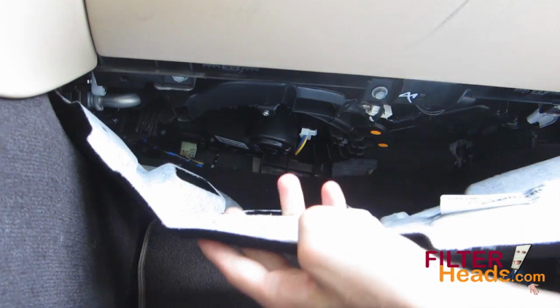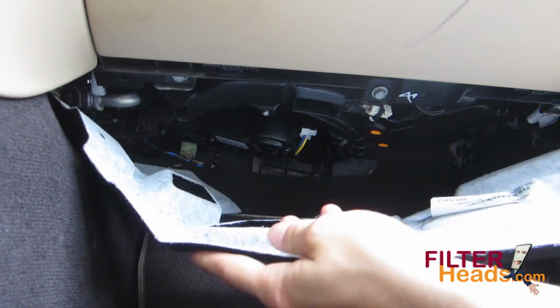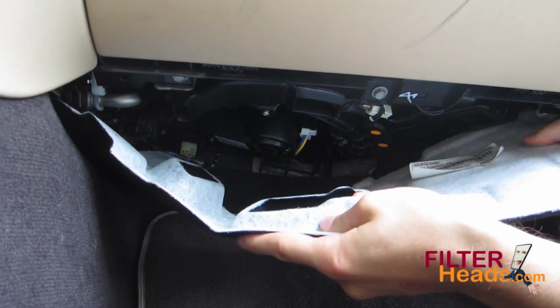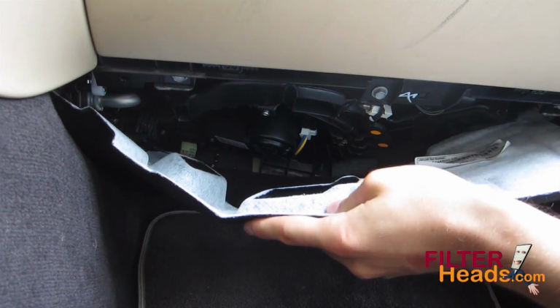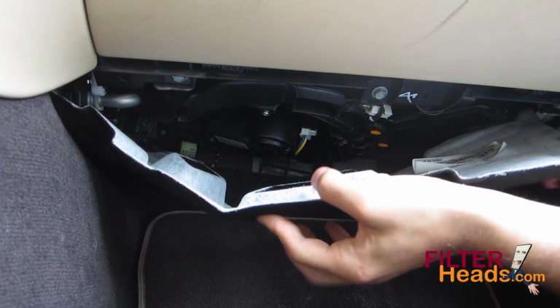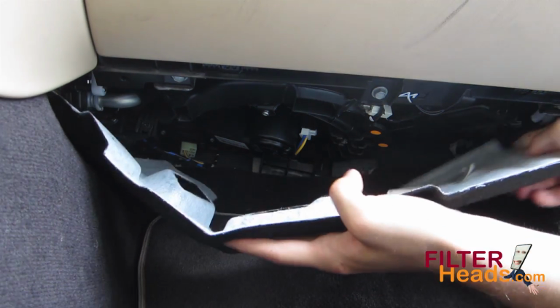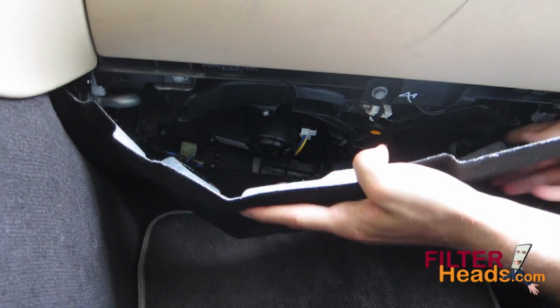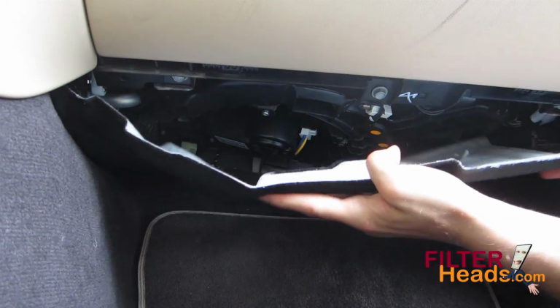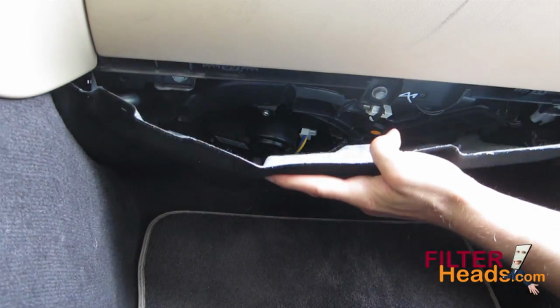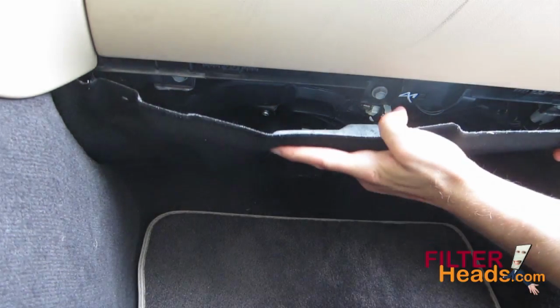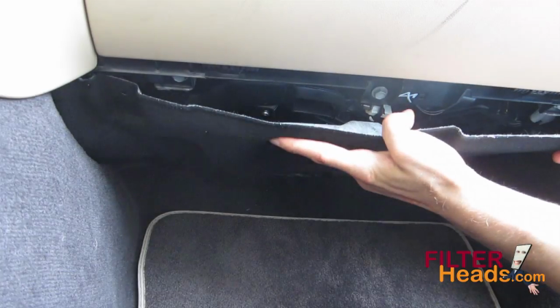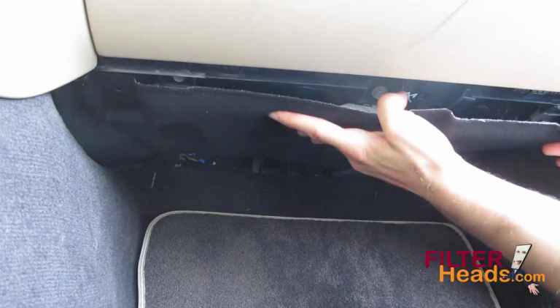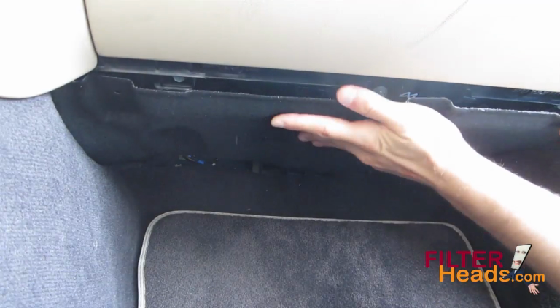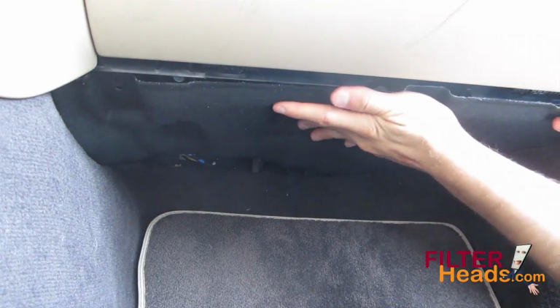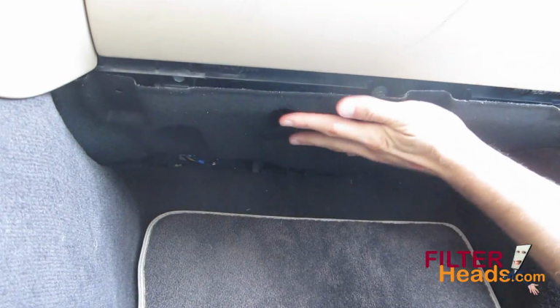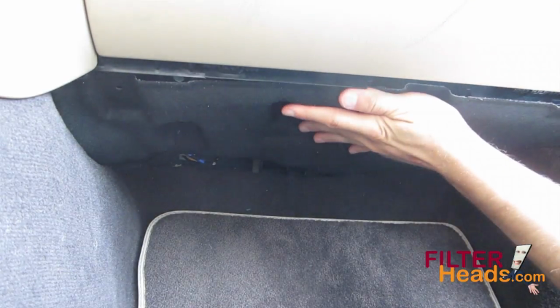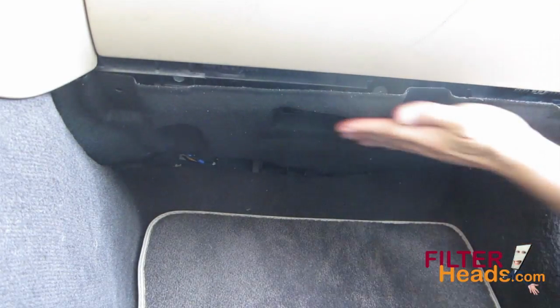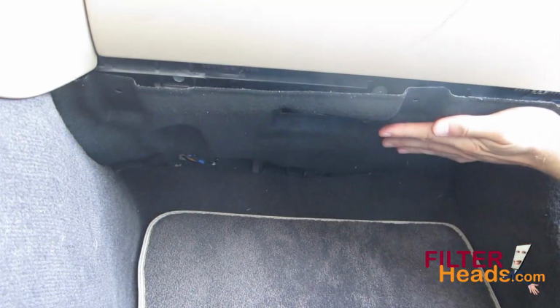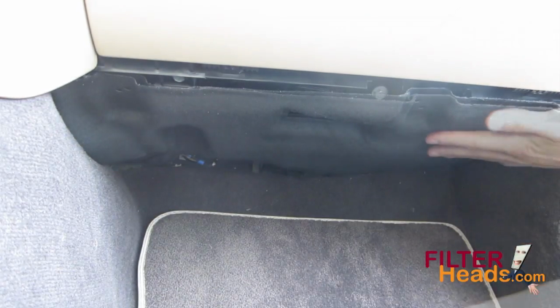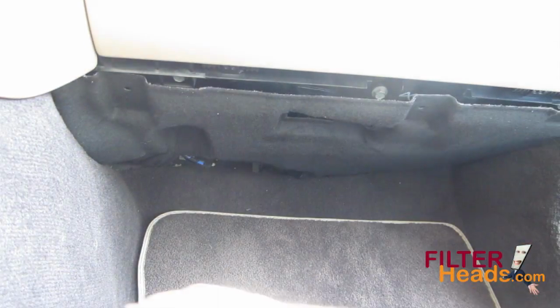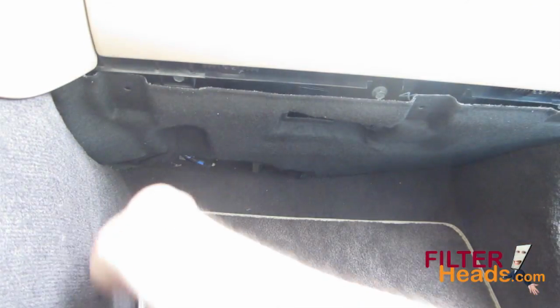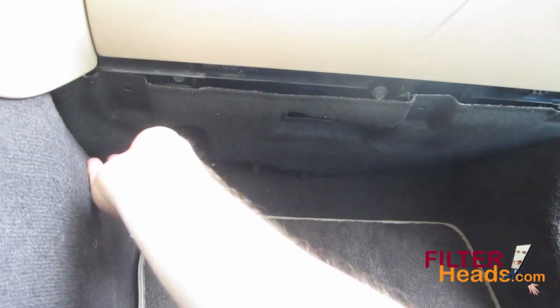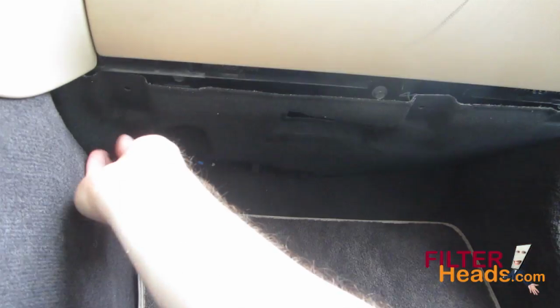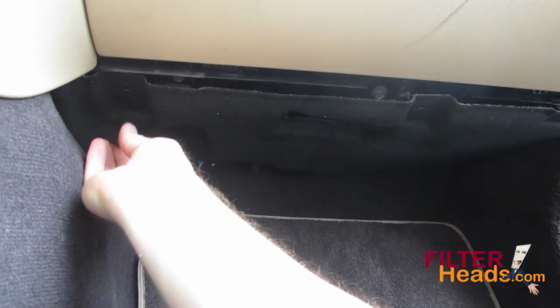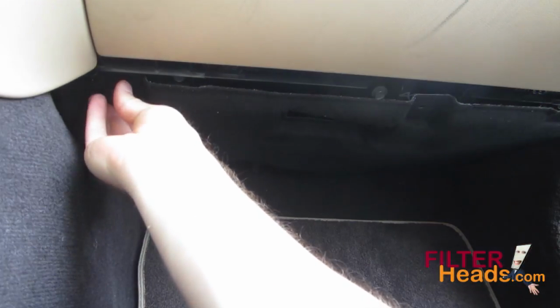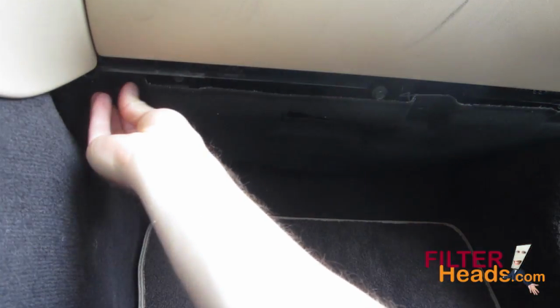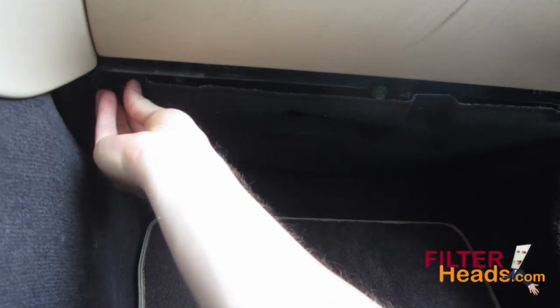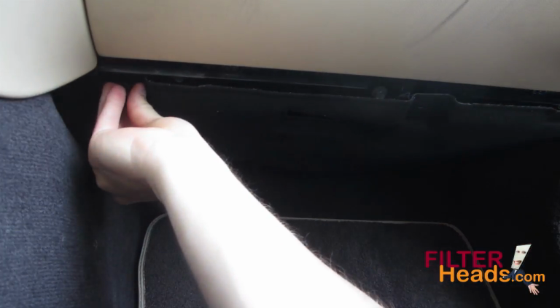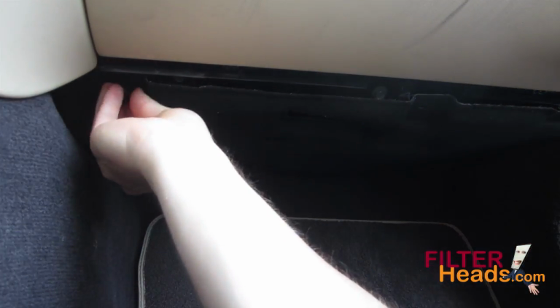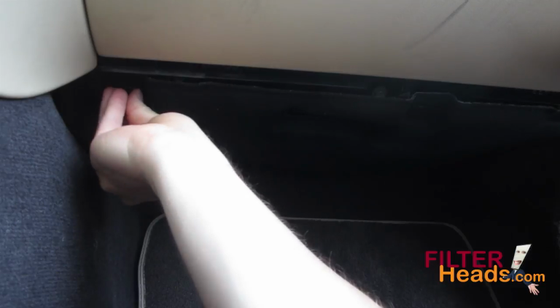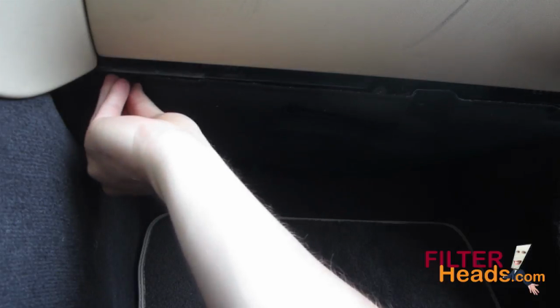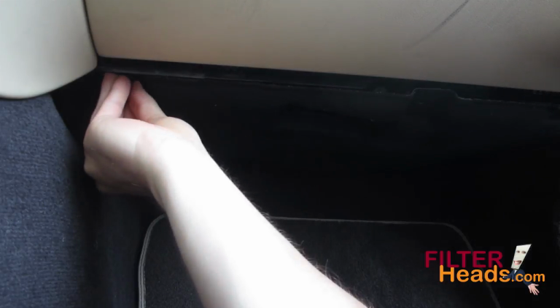Reinstall the panel back under the glove box and make sure the sides are tucked back into place. Reinstall the two plastic pins onto the panel.